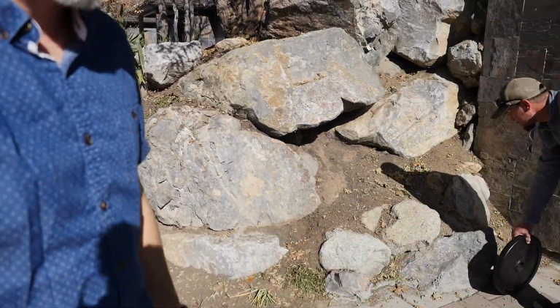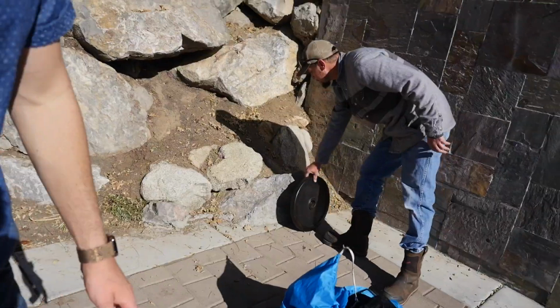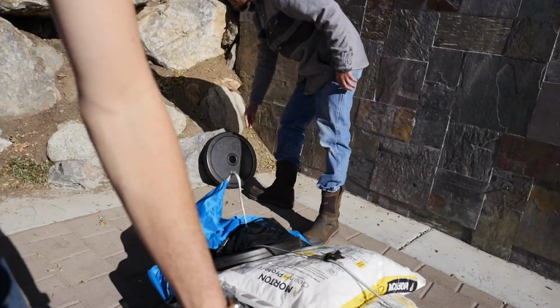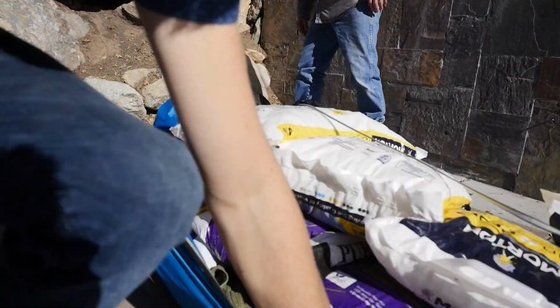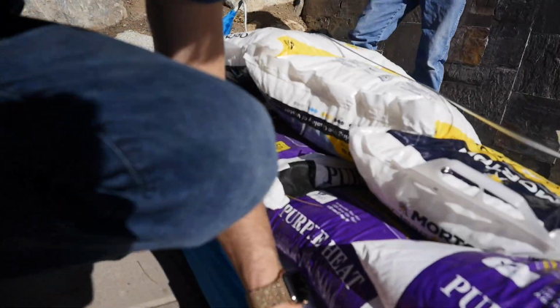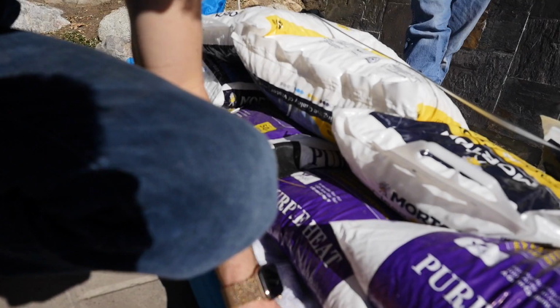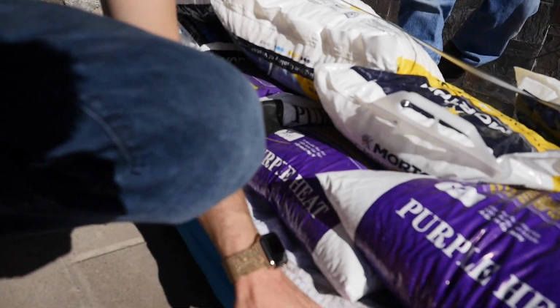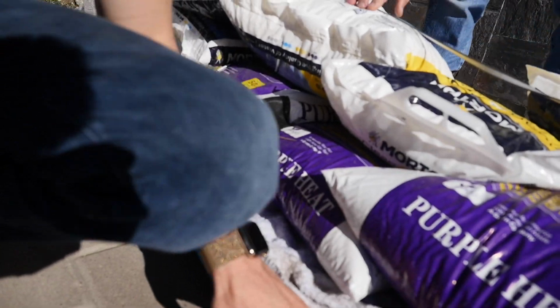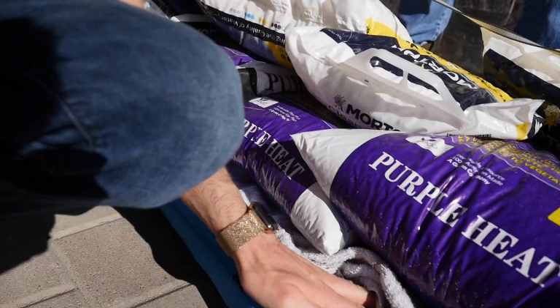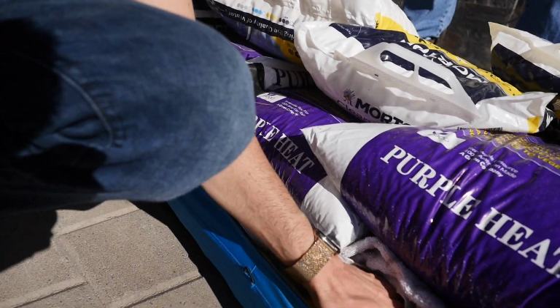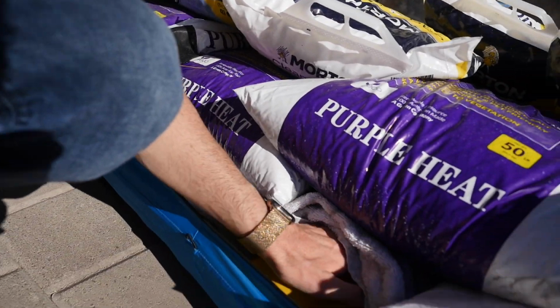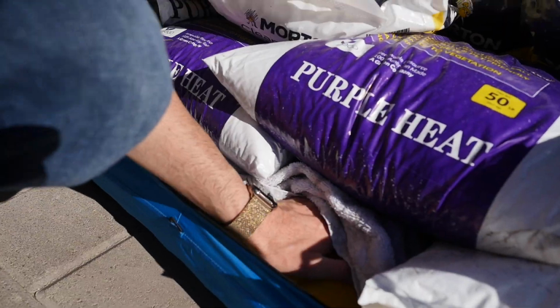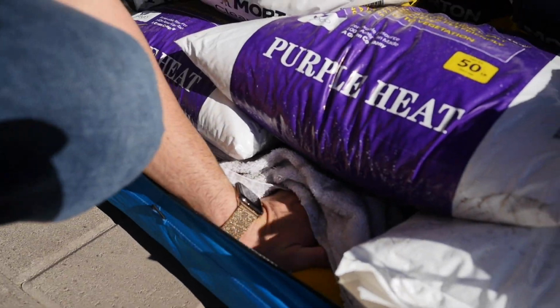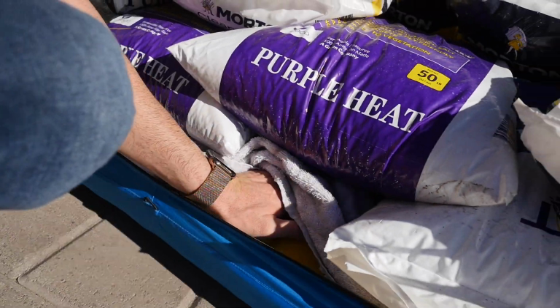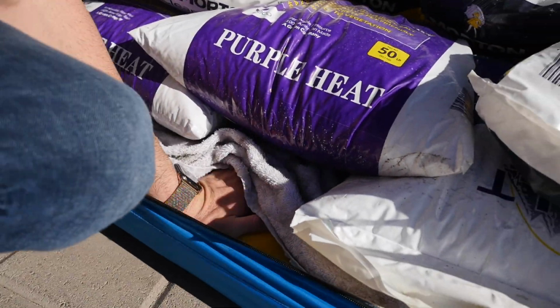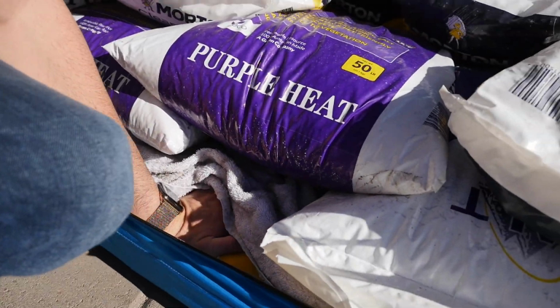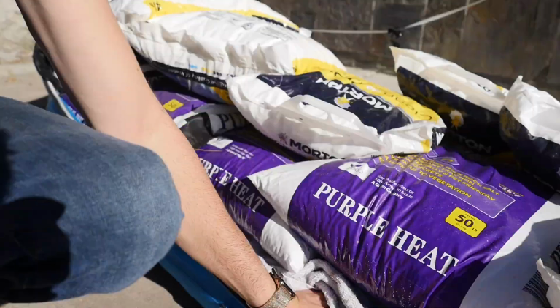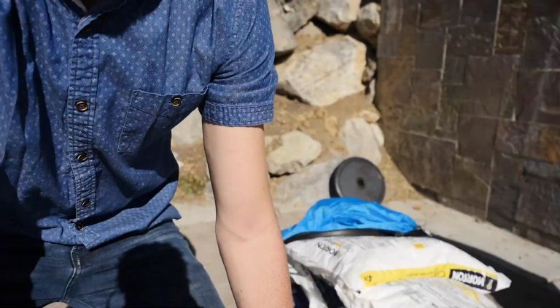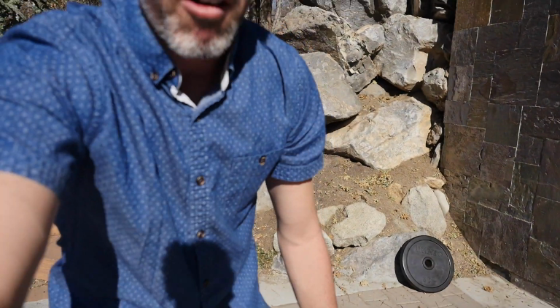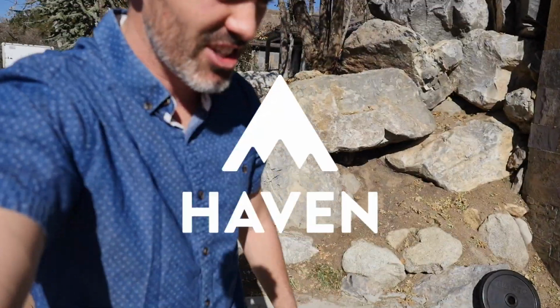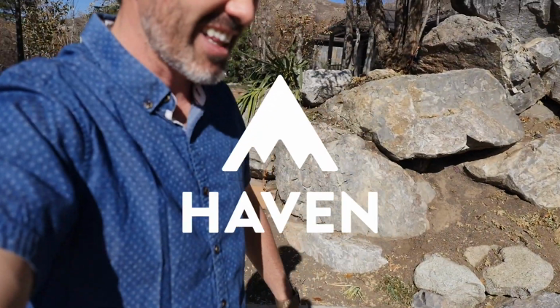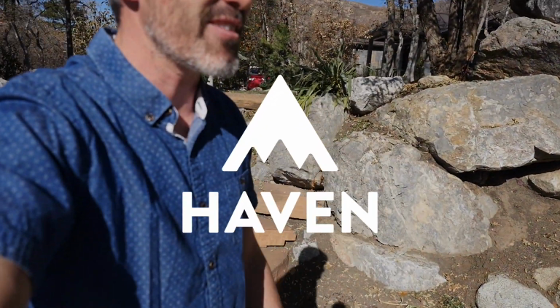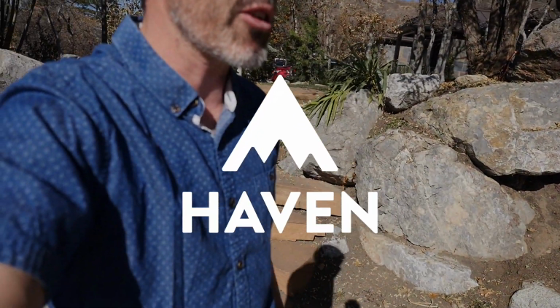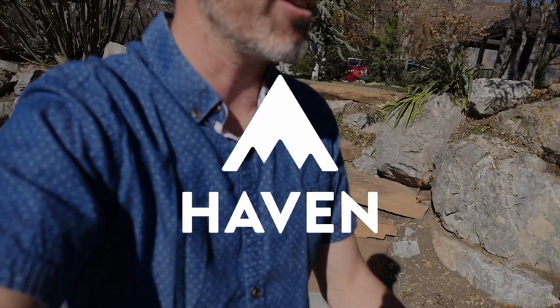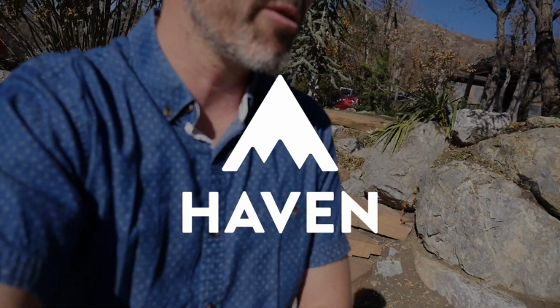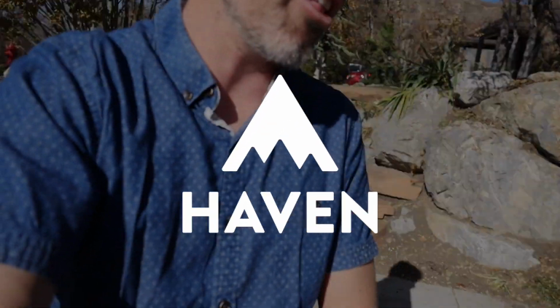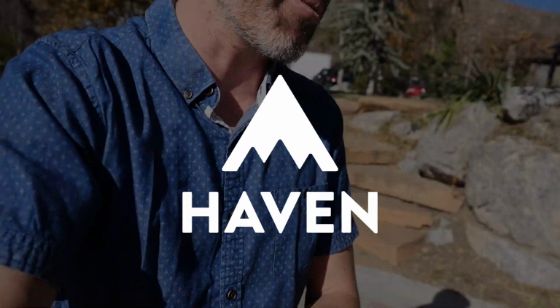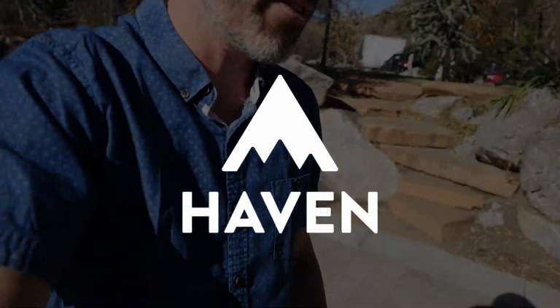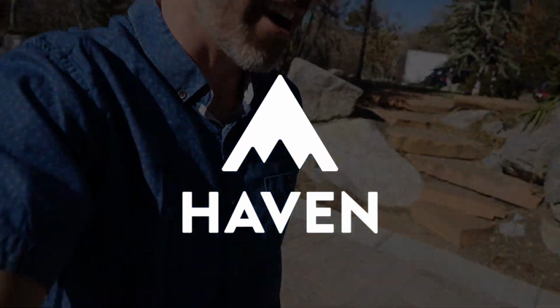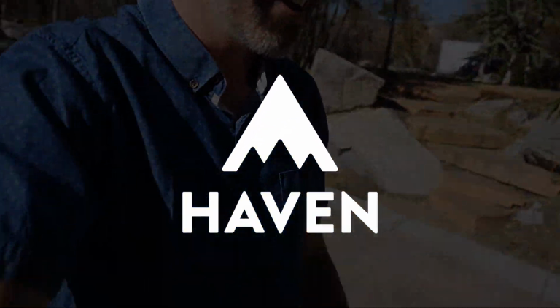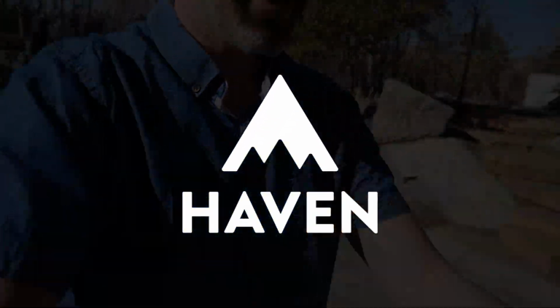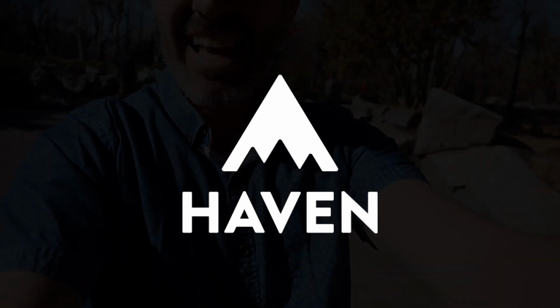Let's see if the air mattress survived. Oh my gosh, the air mattress still has air in it. It just had like 730 pounds fall on it from three feet in the air. It's insane.